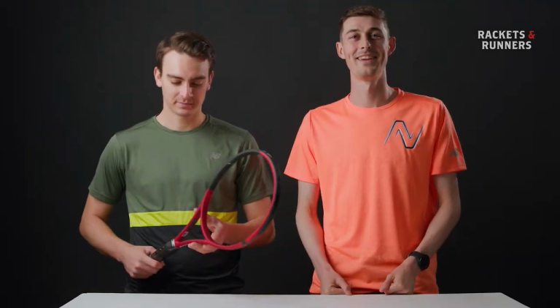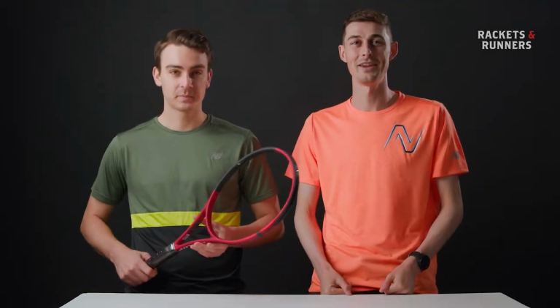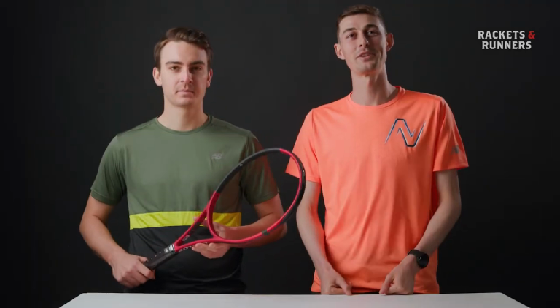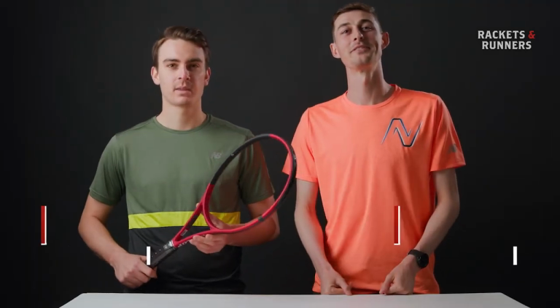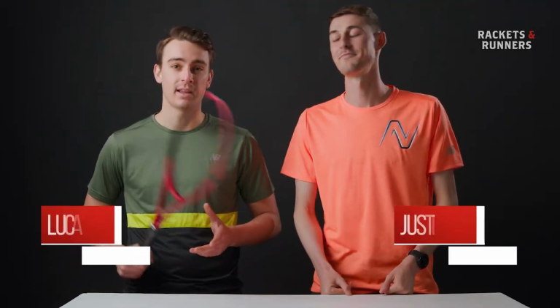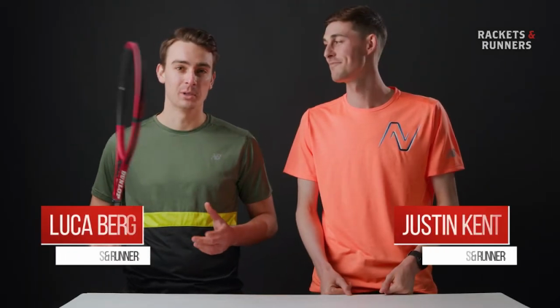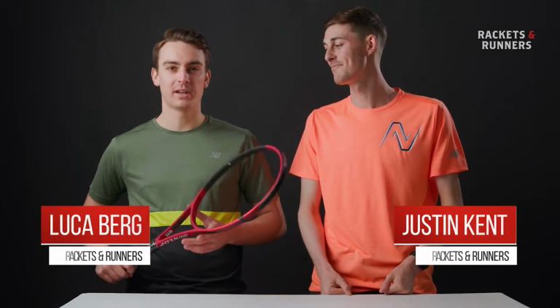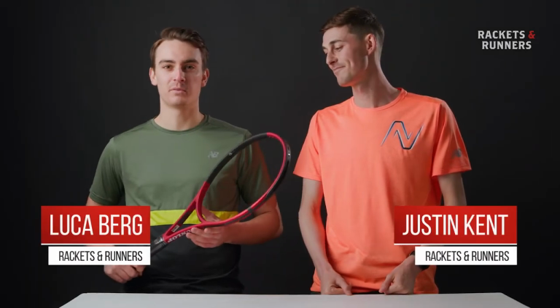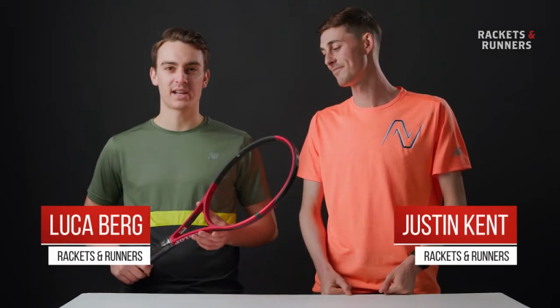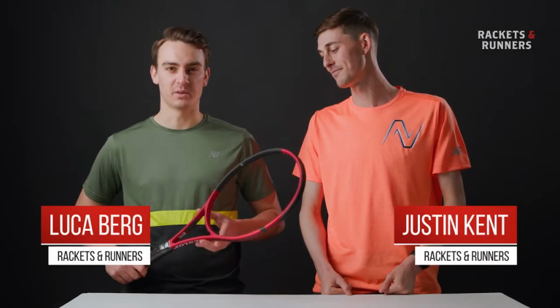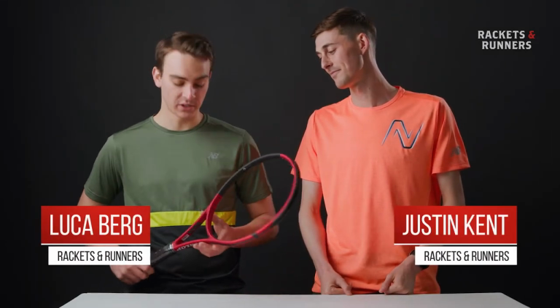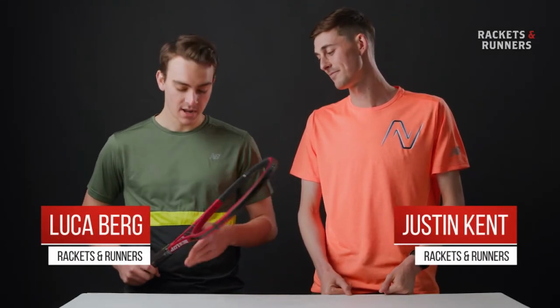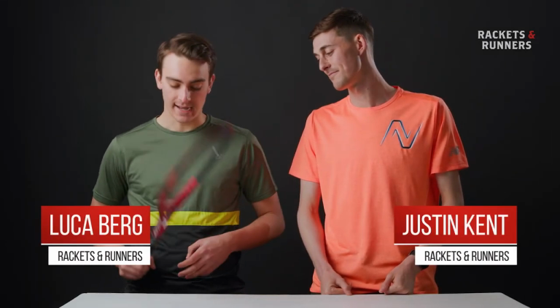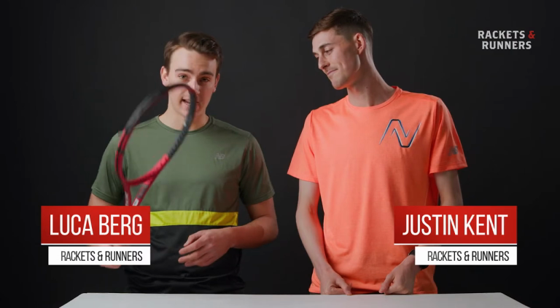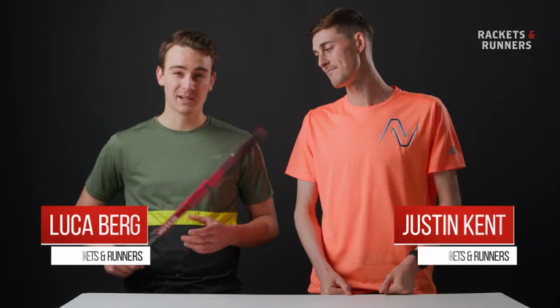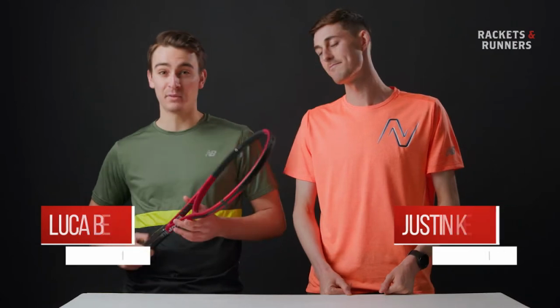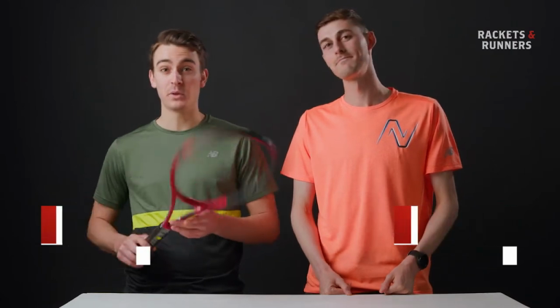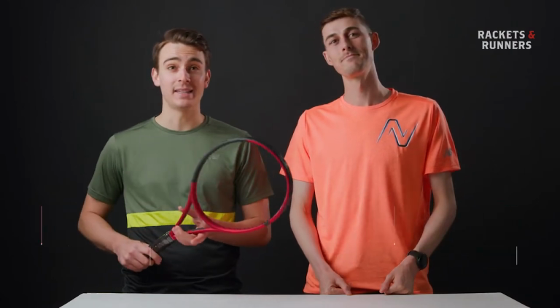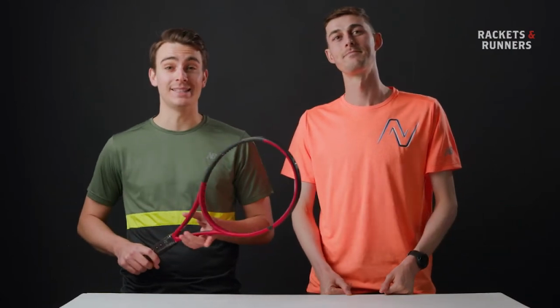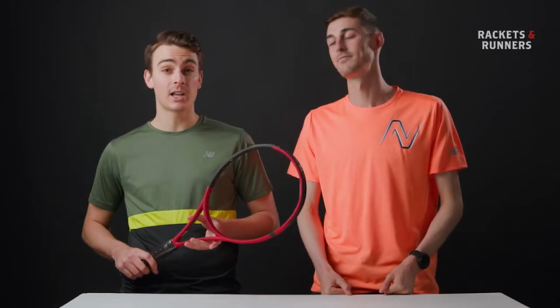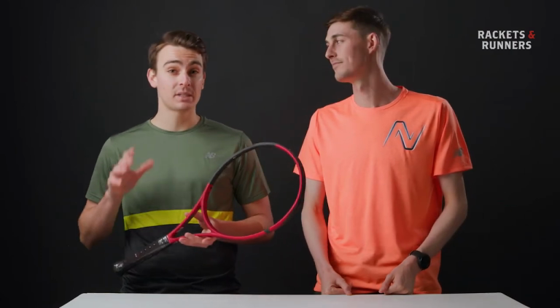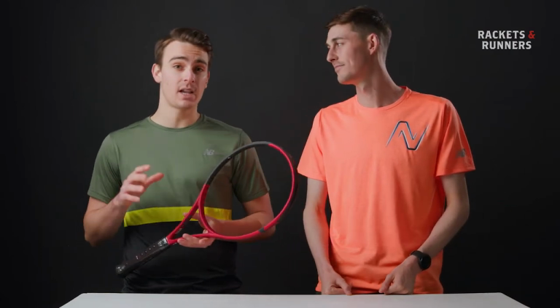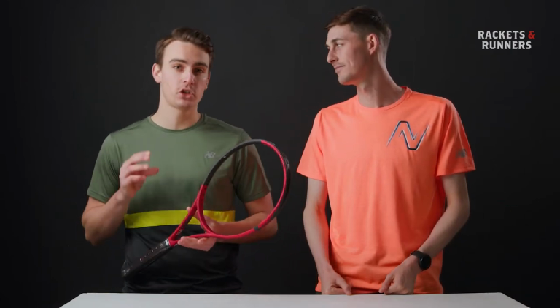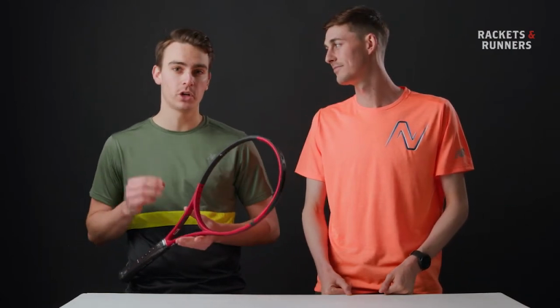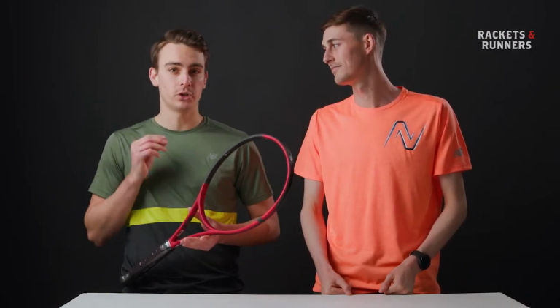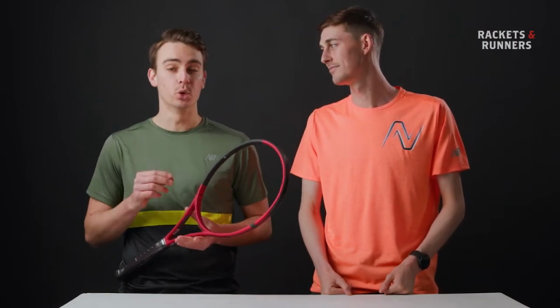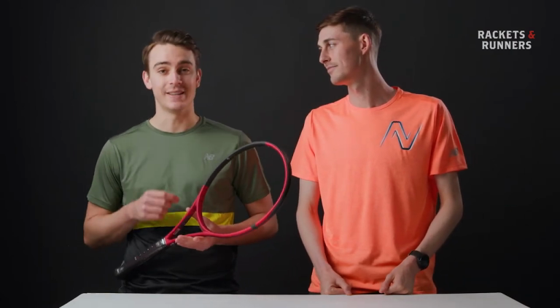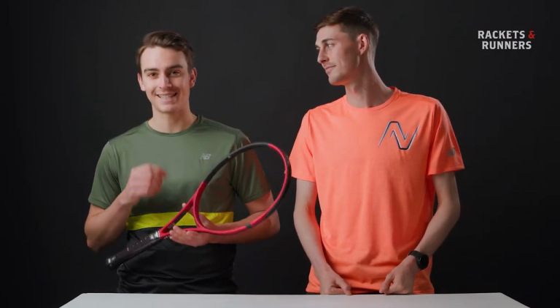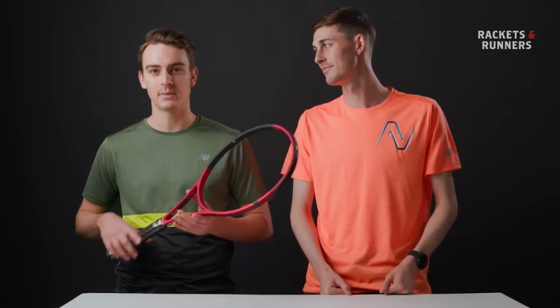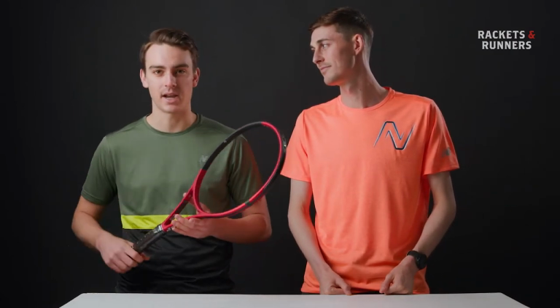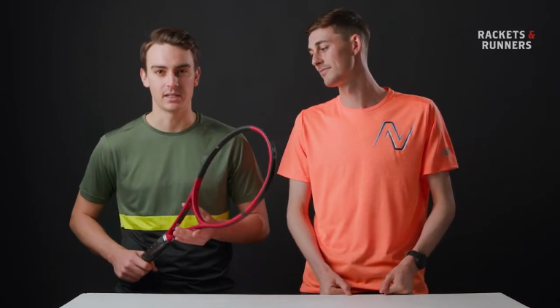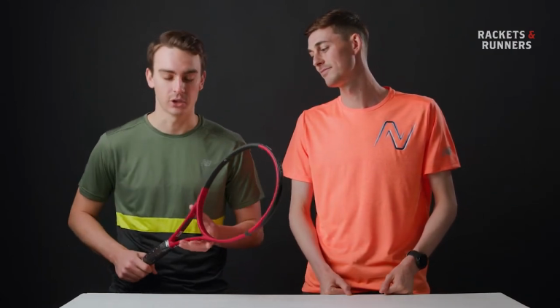Hey, I'm Justin, and I'm Luca, and we're from Rackets and Runners. Today, we're going to be reviewing the Dunlop CX200 Tour in the 16x19 version.